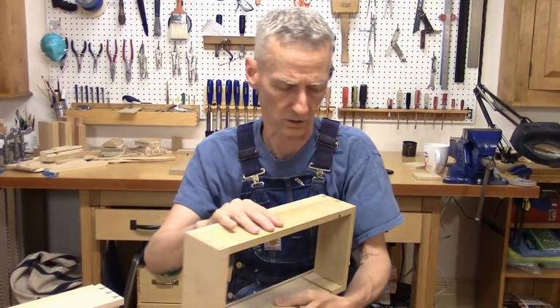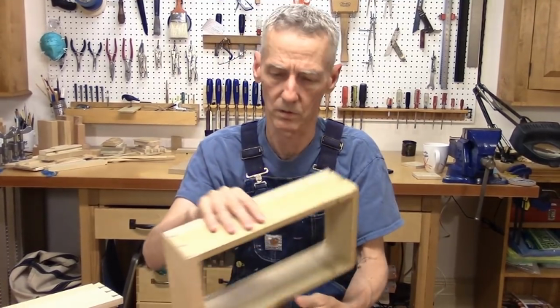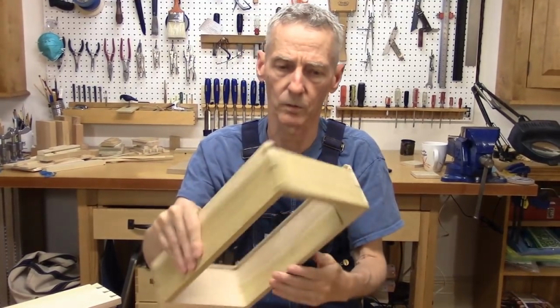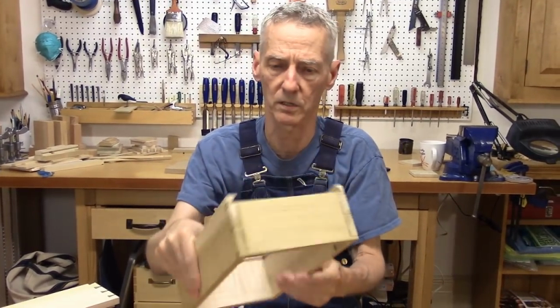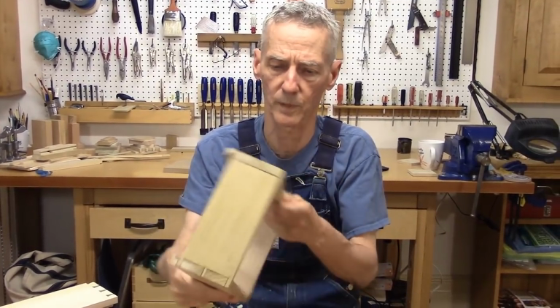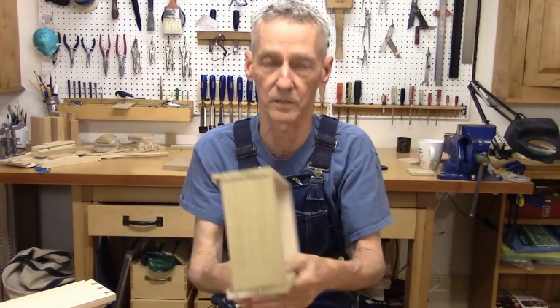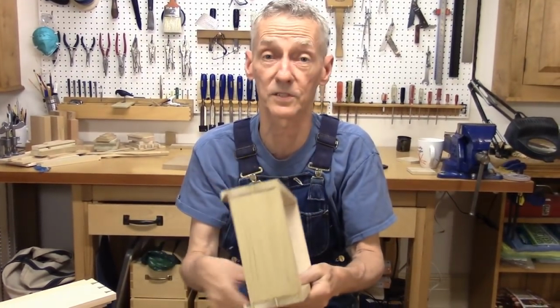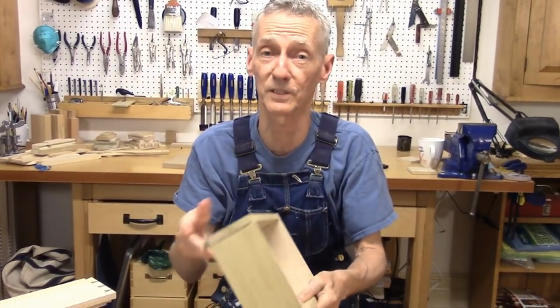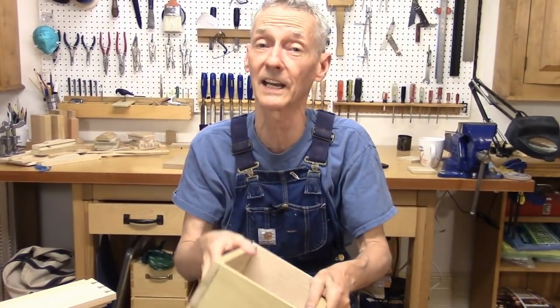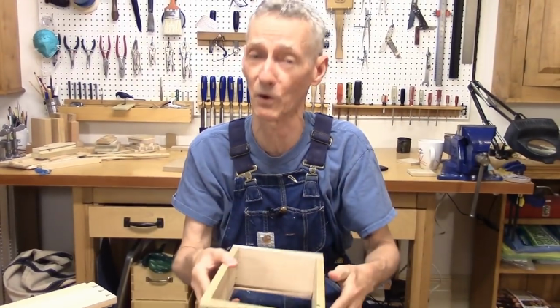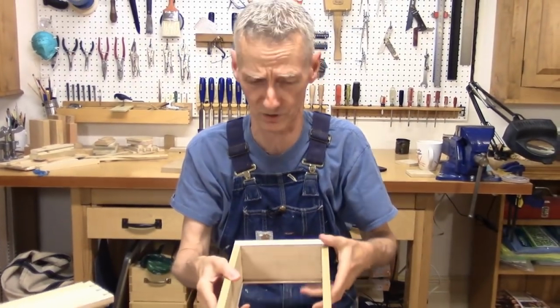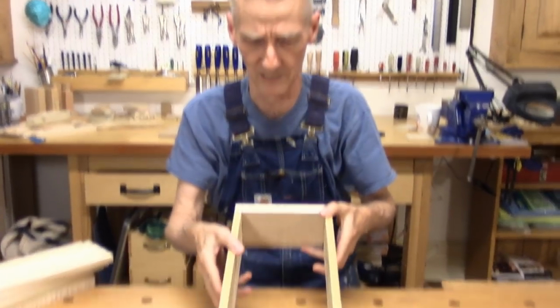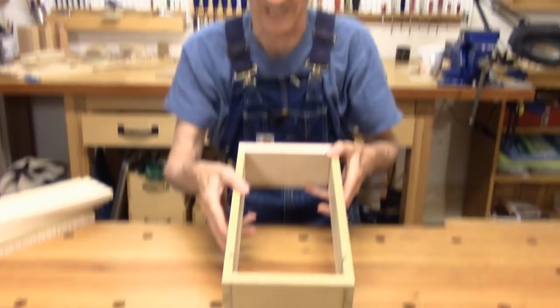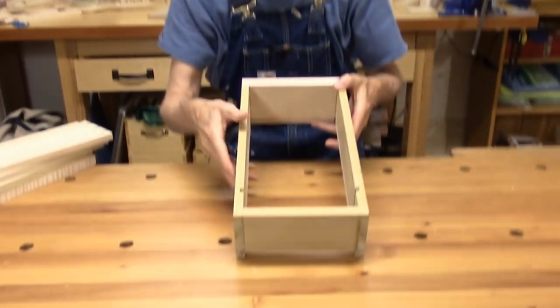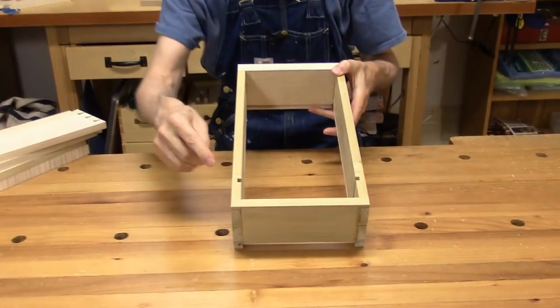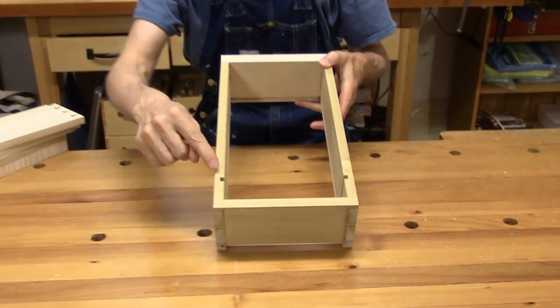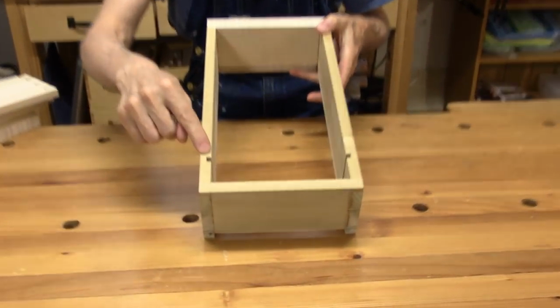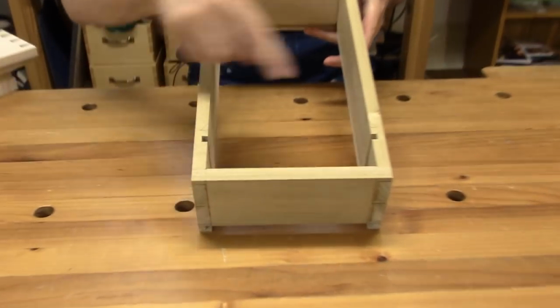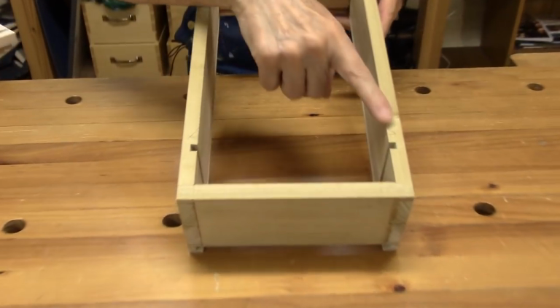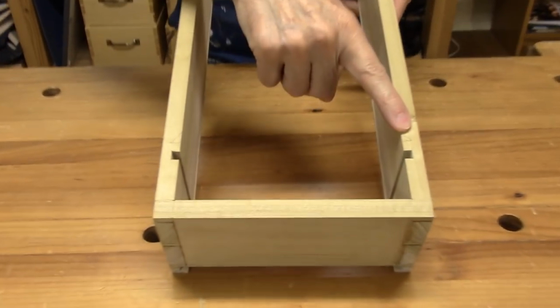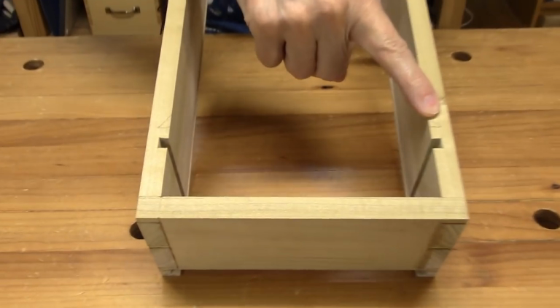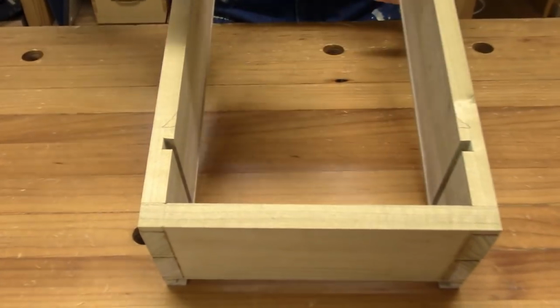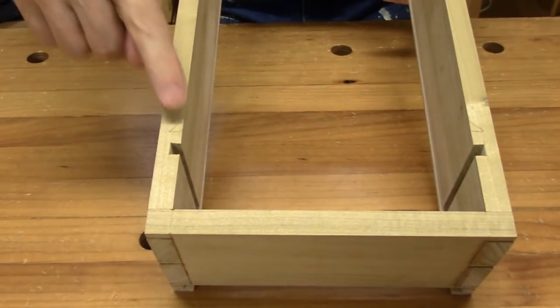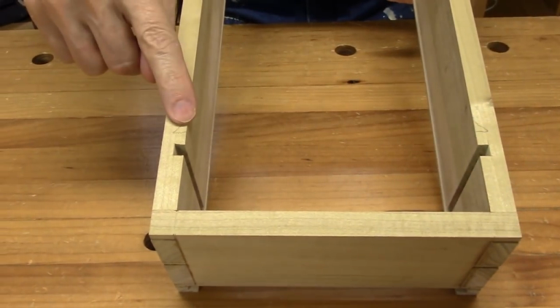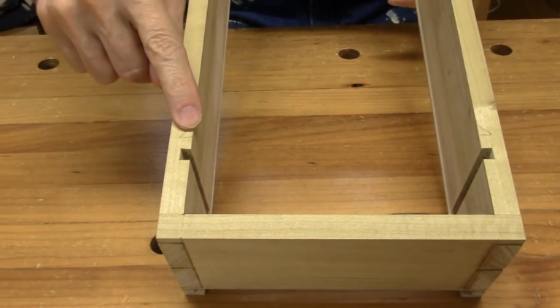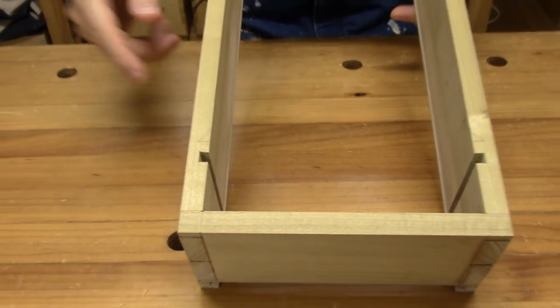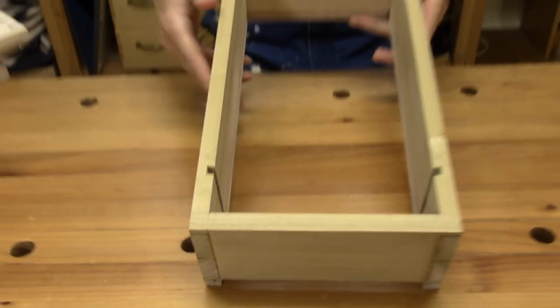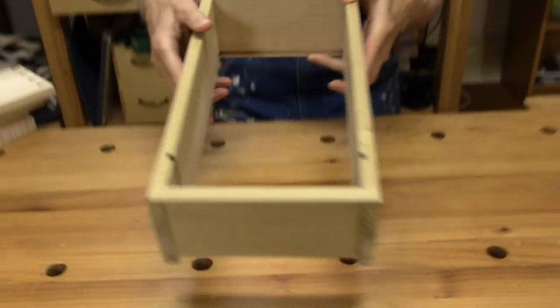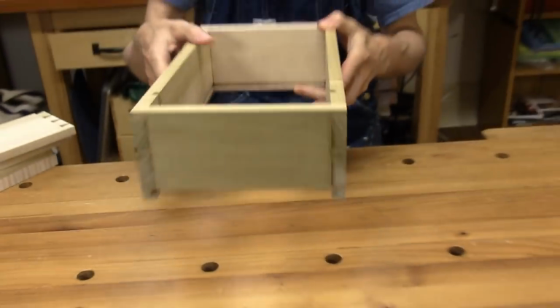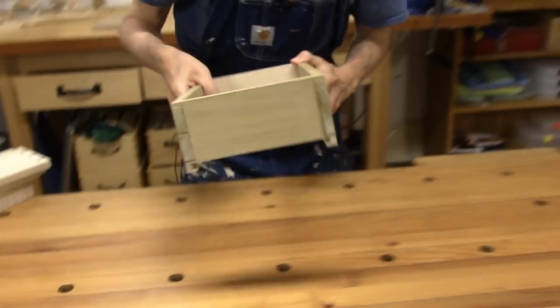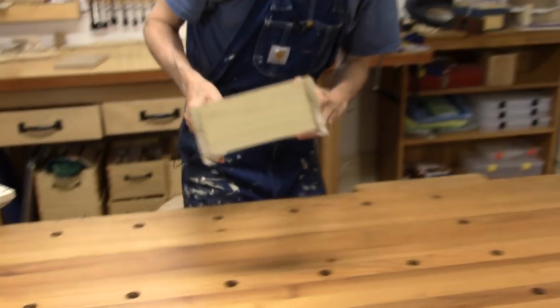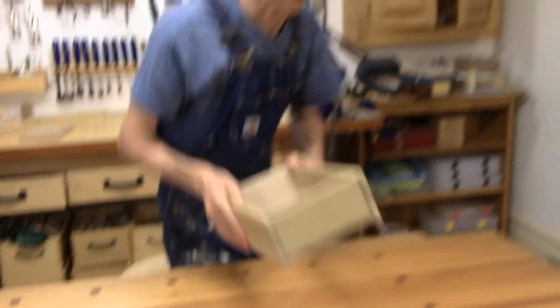Also, we talked about mystery dados — and here they are. Let's see what they're all about.